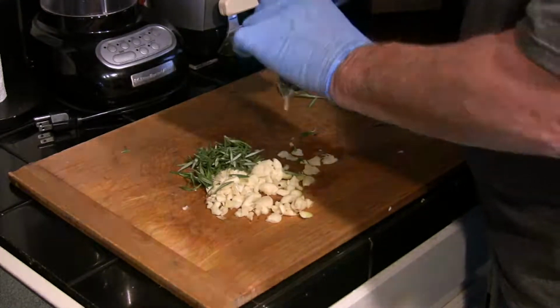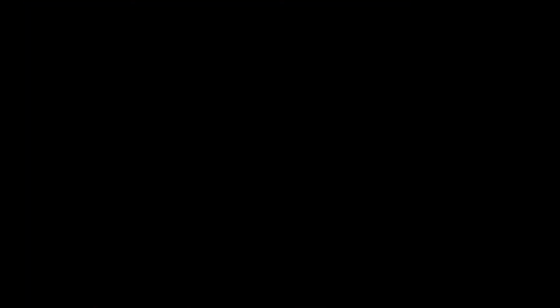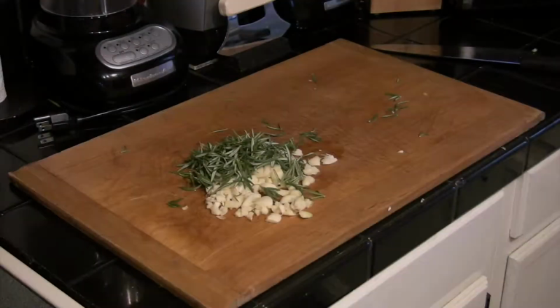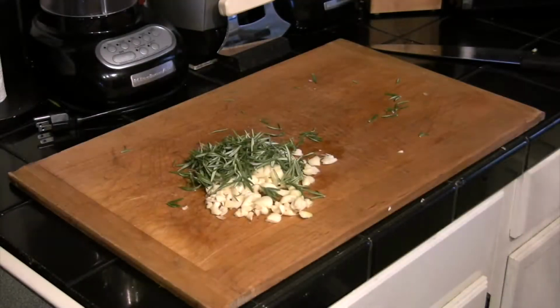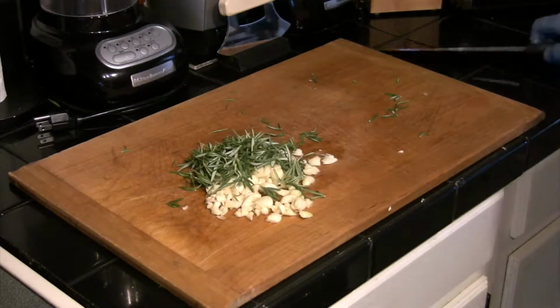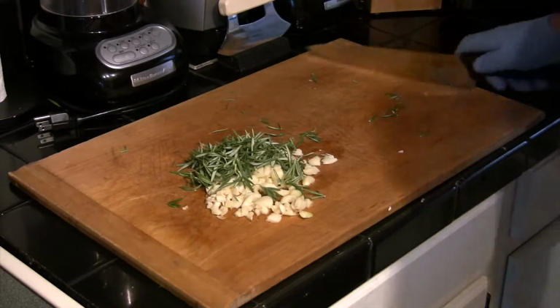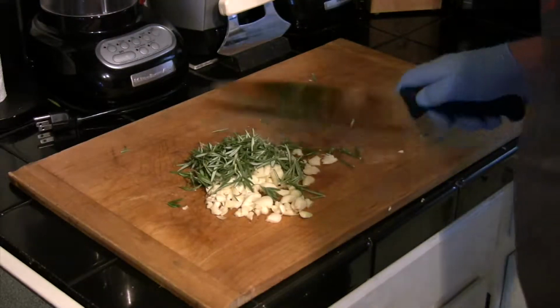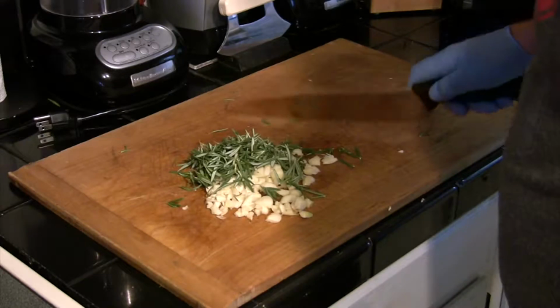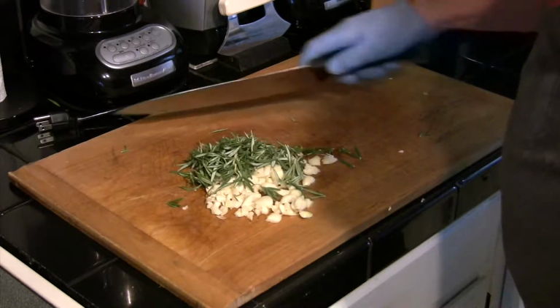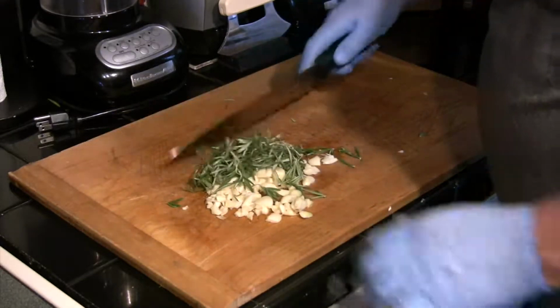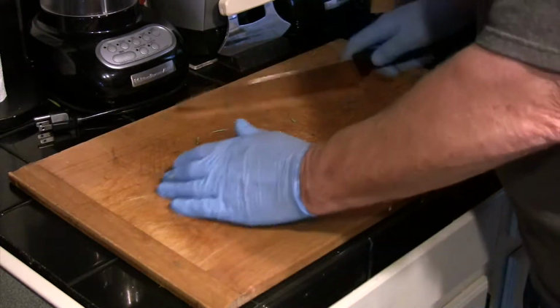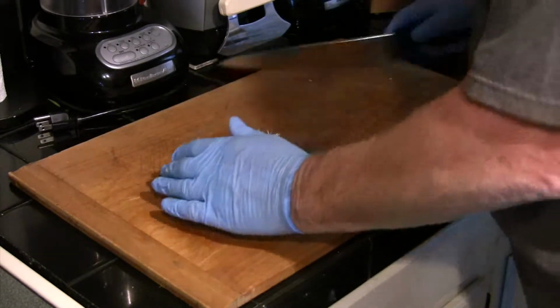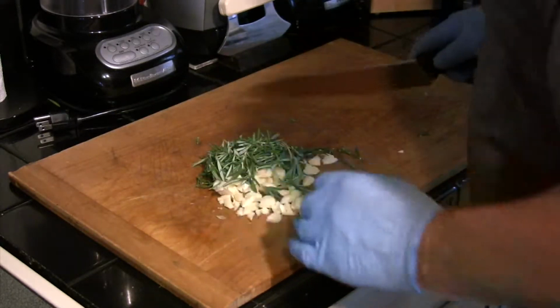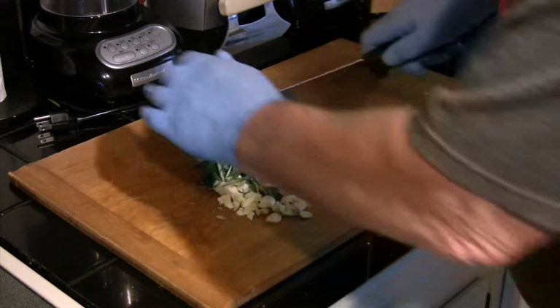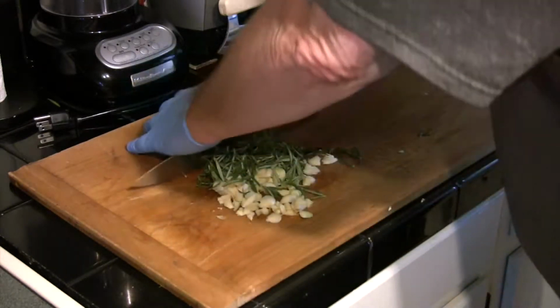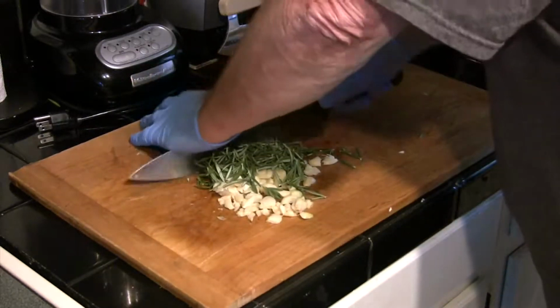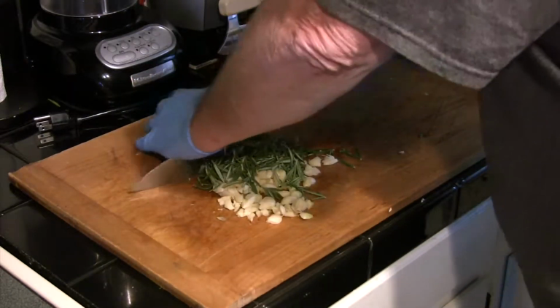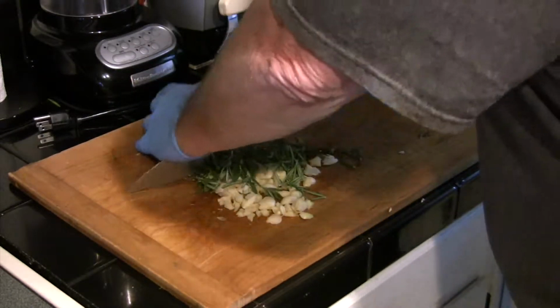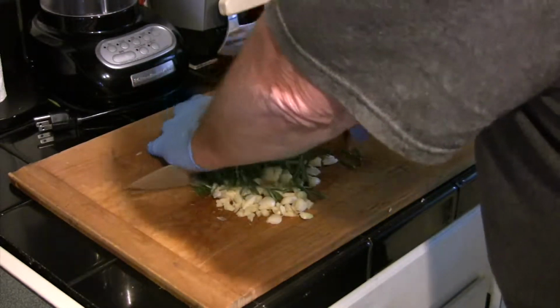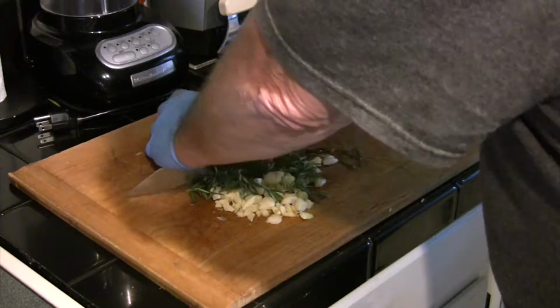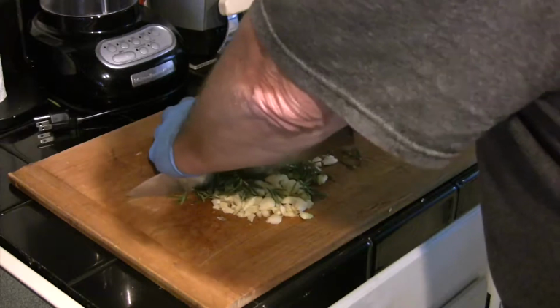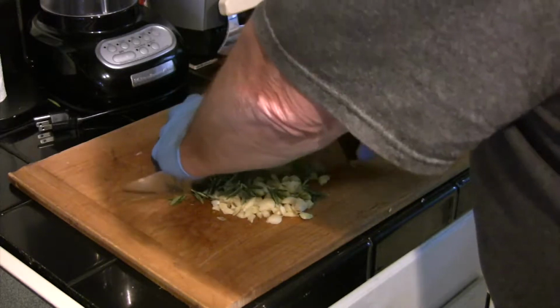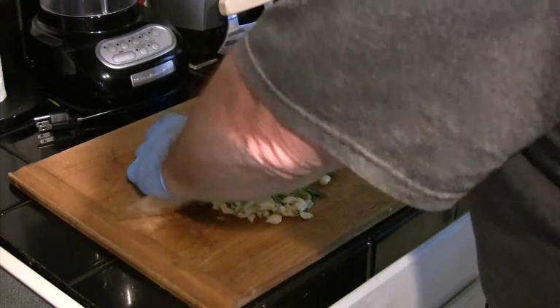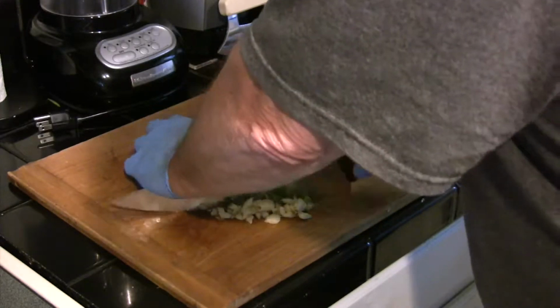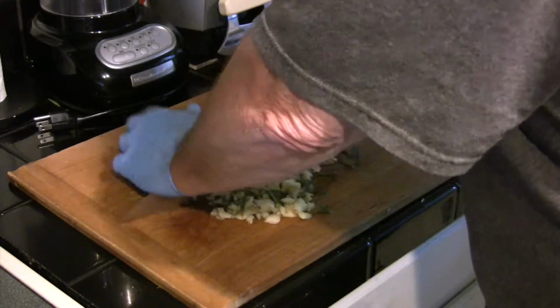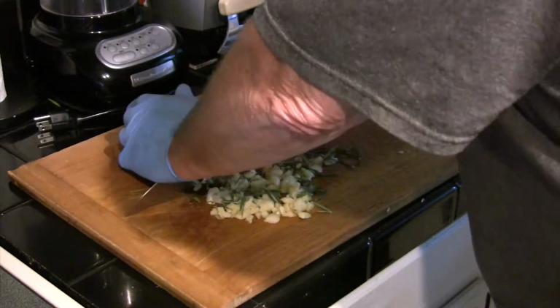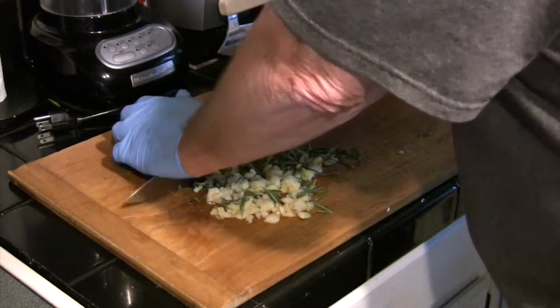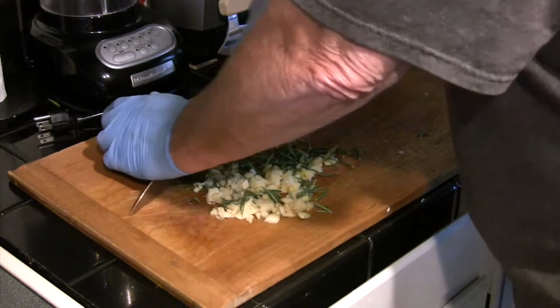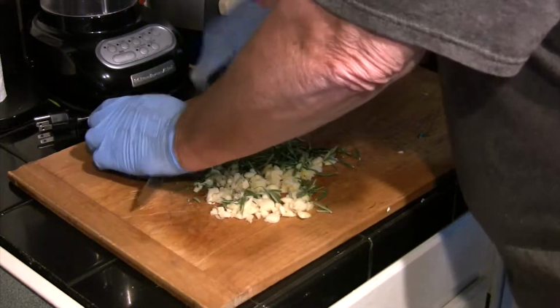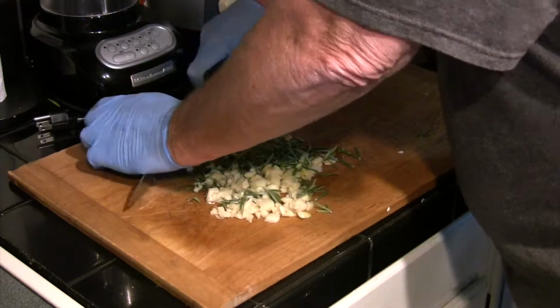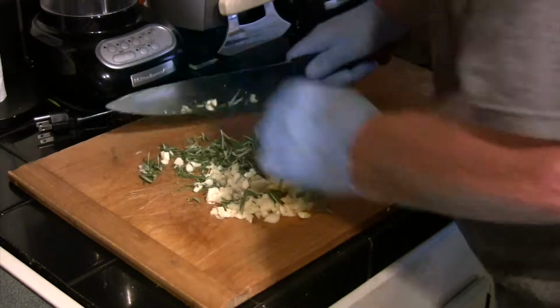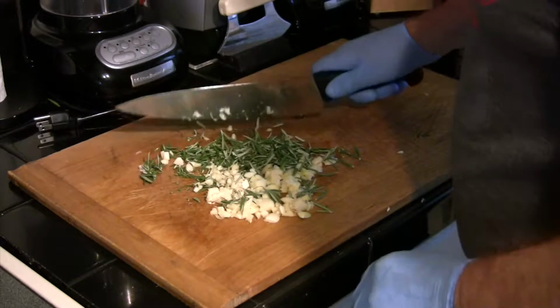We're going to go ahead and rough chop those needles and the garlic together. The idea here is to get all of the essential oils out of those so that we can impart them into the olive oil and into the meat.